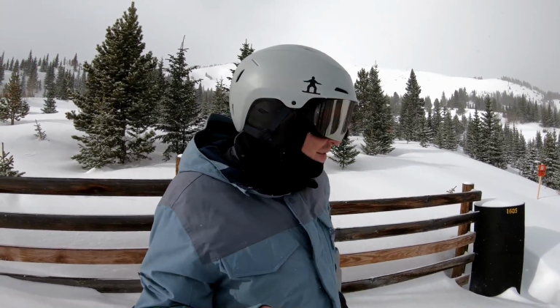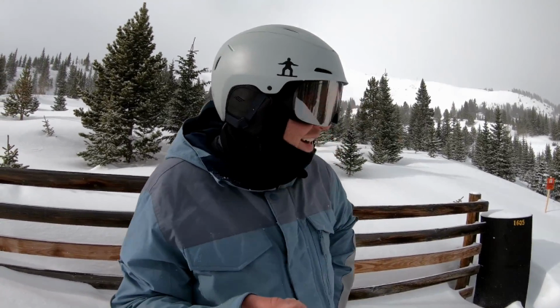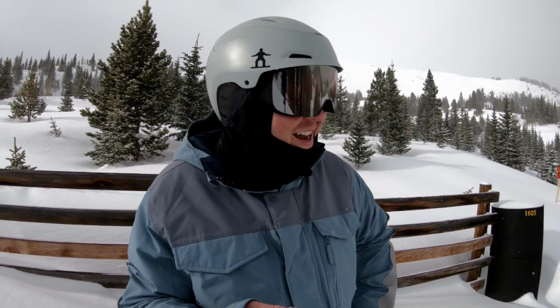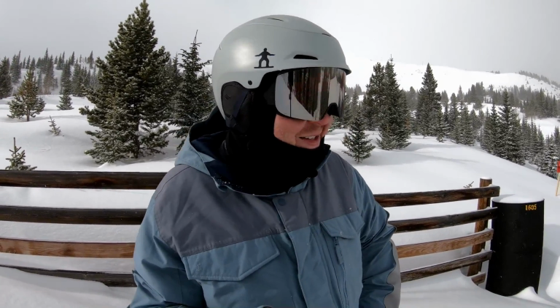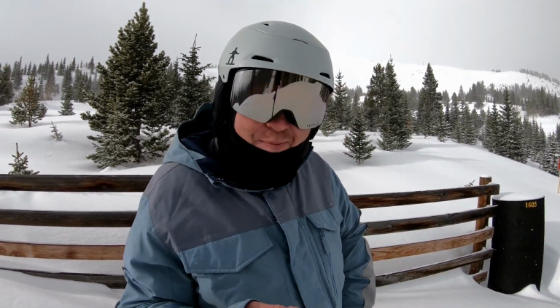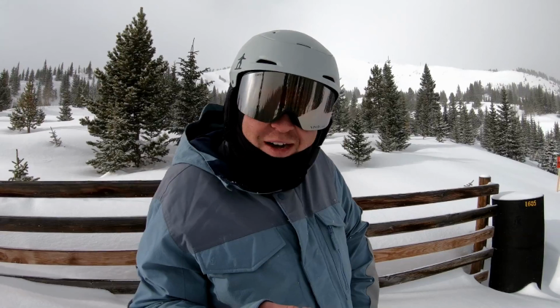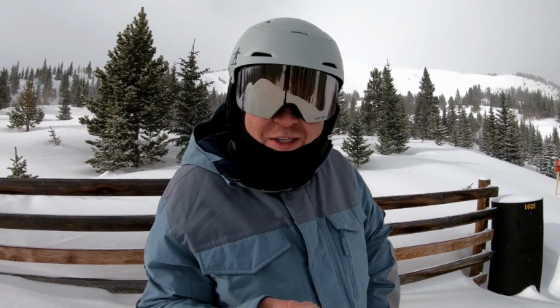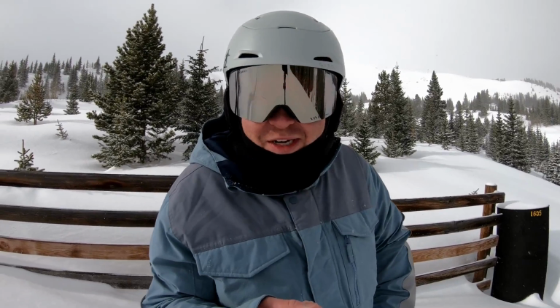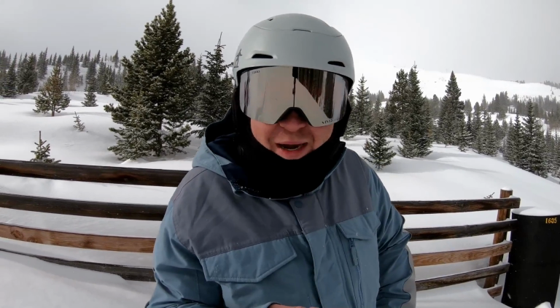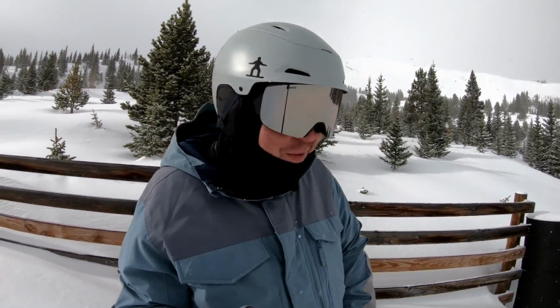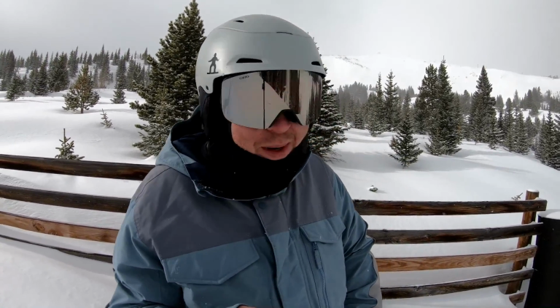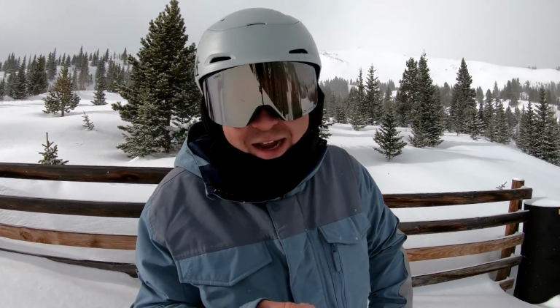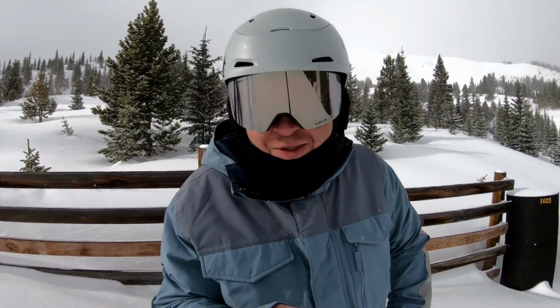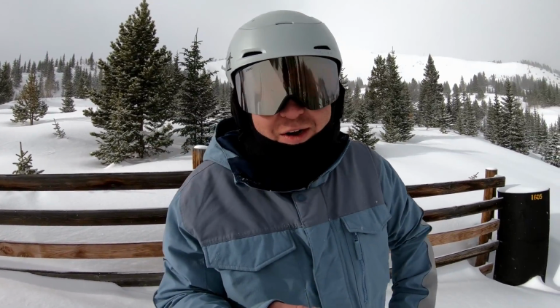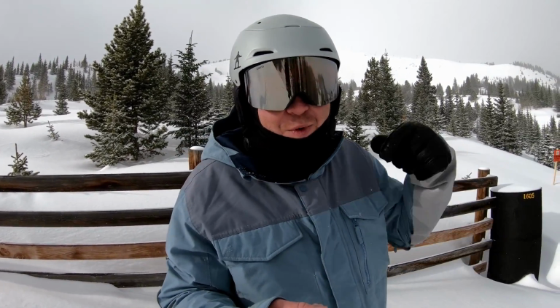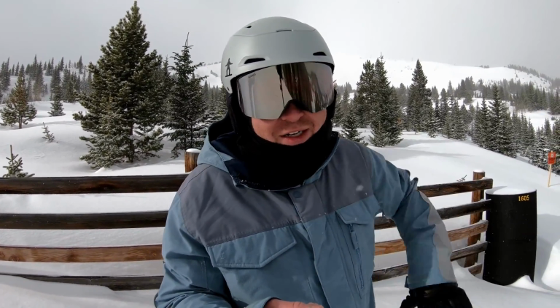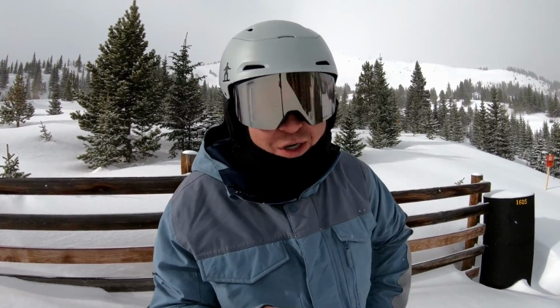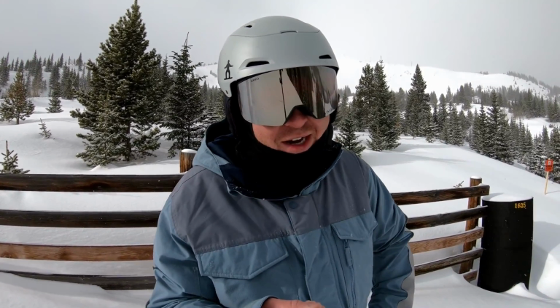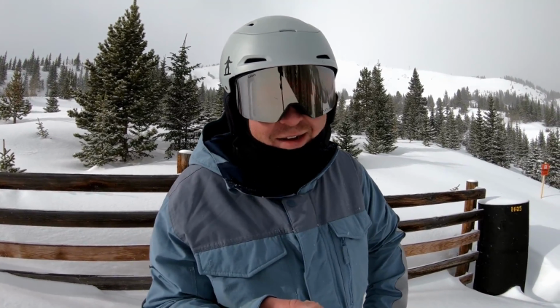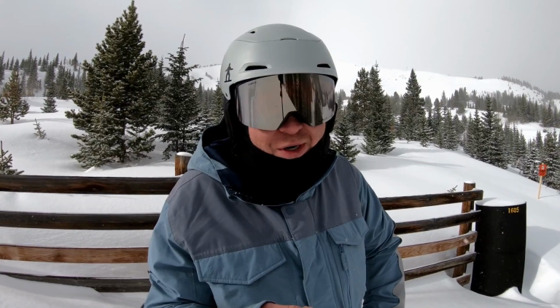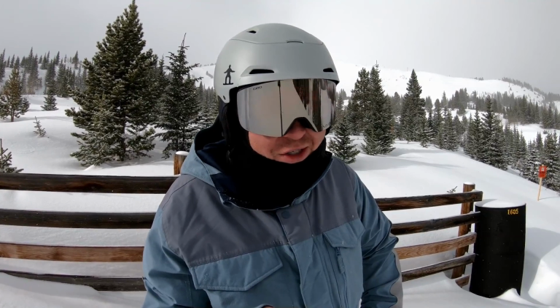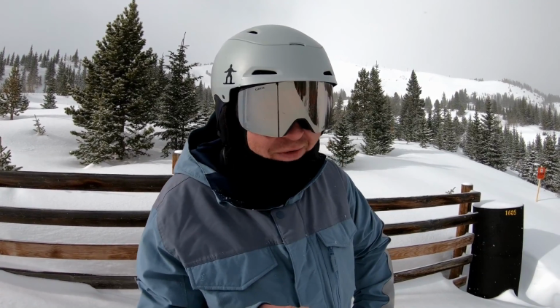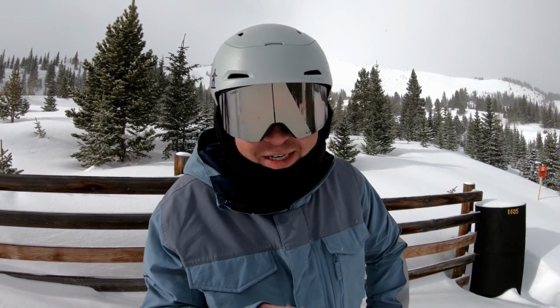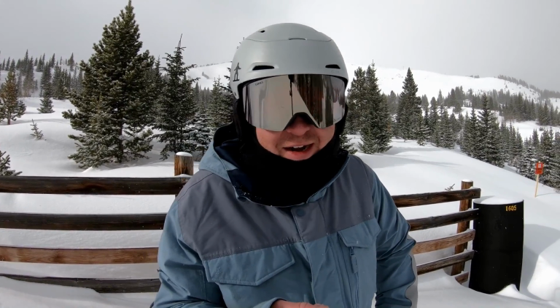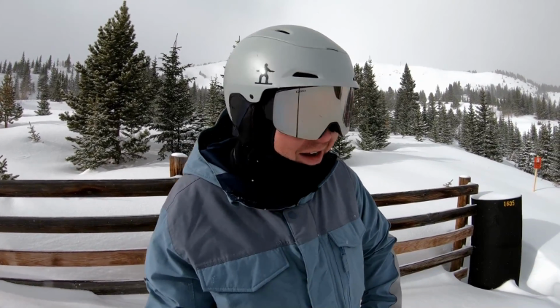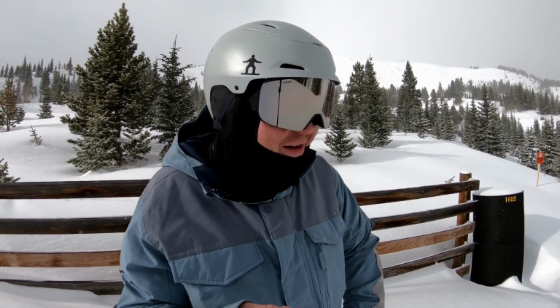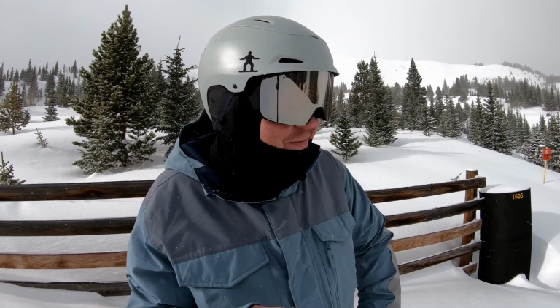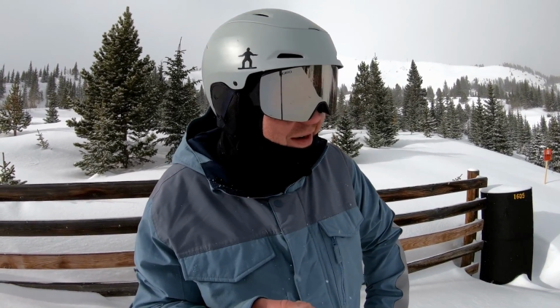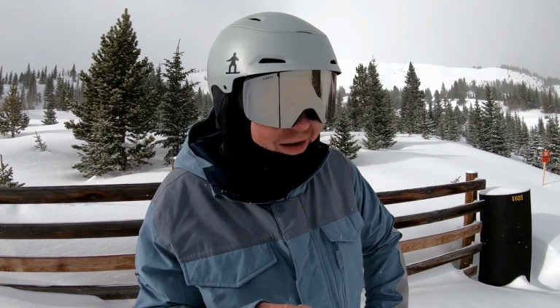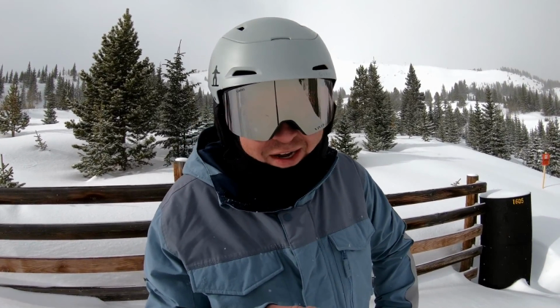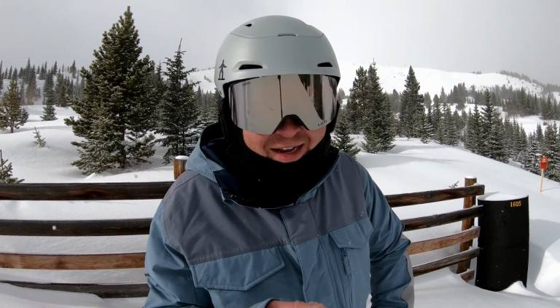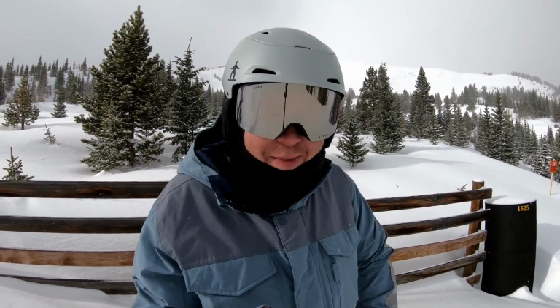On a powder day, who wants to be stuck in powder? You want to just be able to glide through it. I'll put a link to the brushes that I got — they're pretty darn cheap off Amazon, and I definitely highly recommend them.